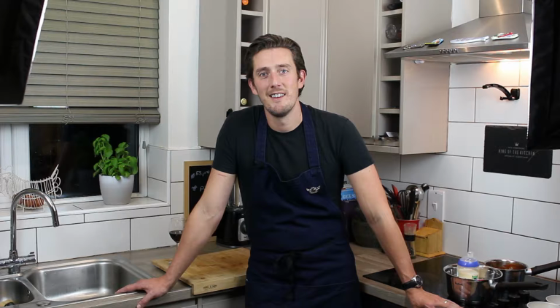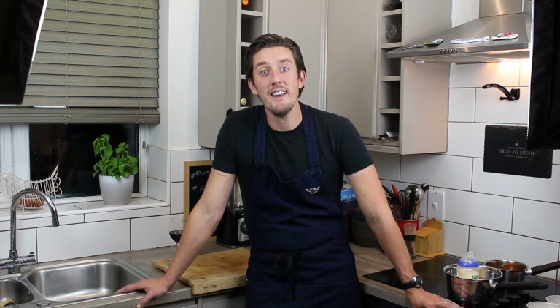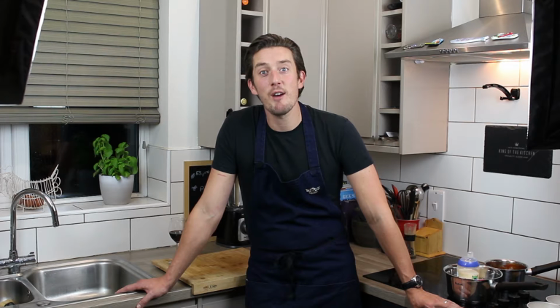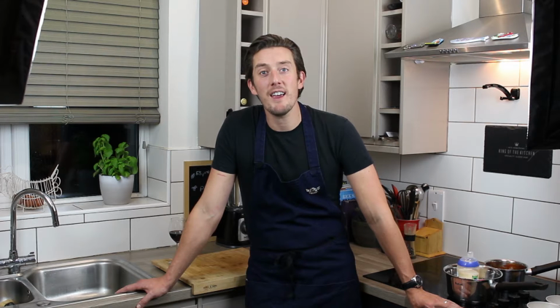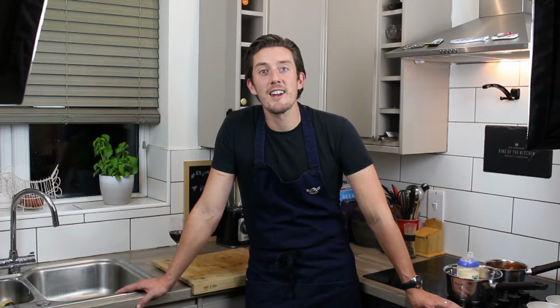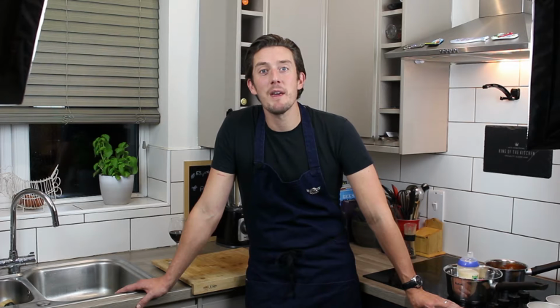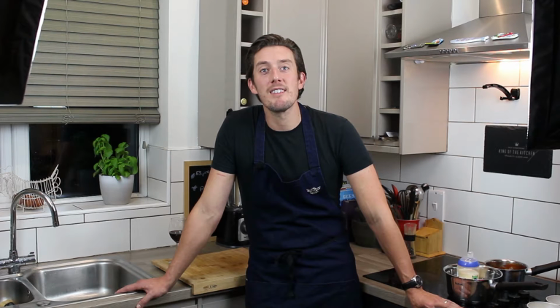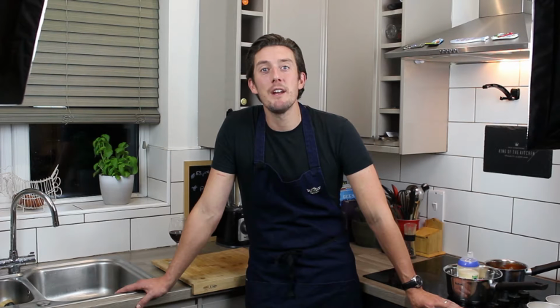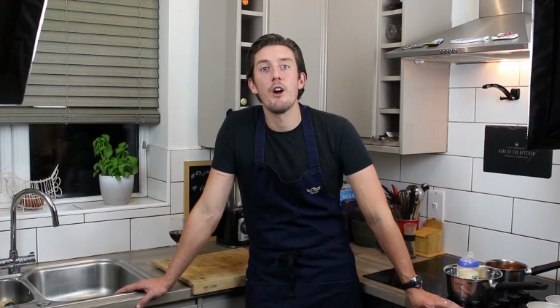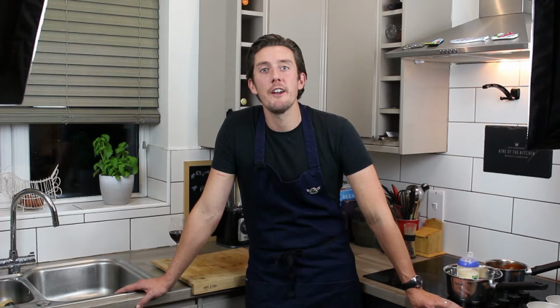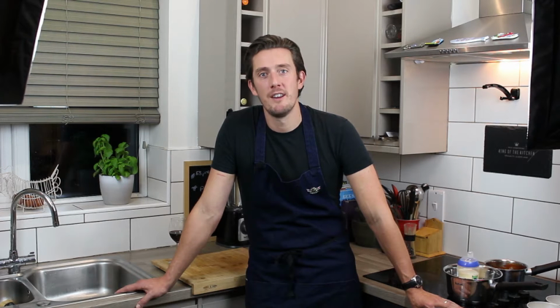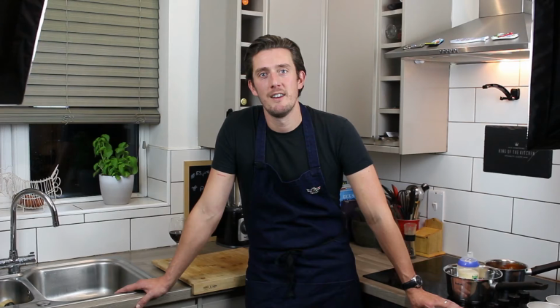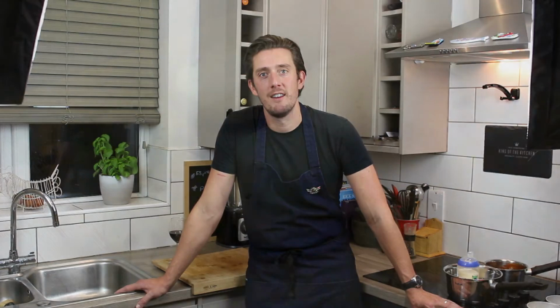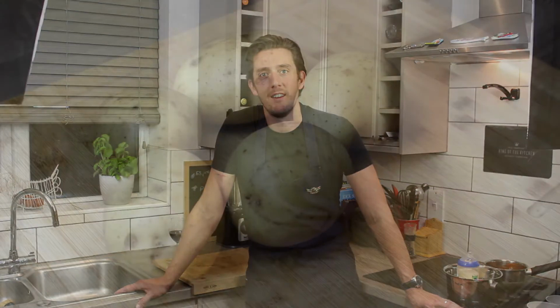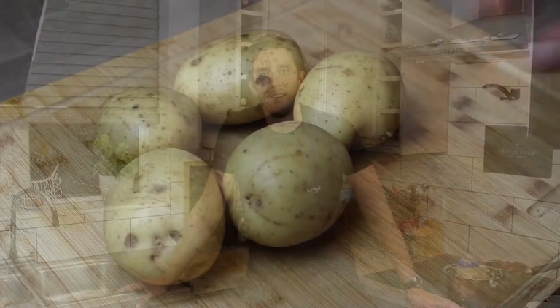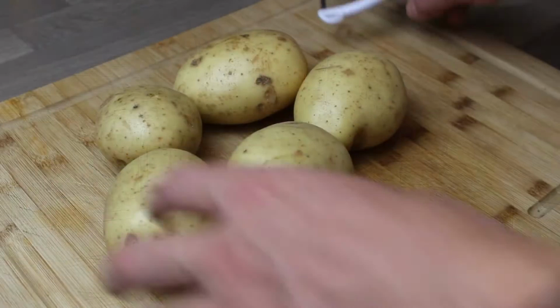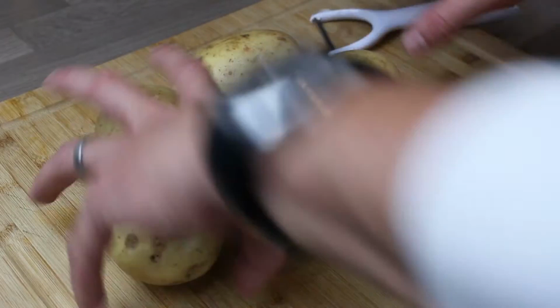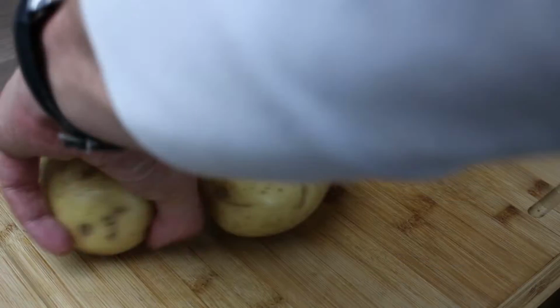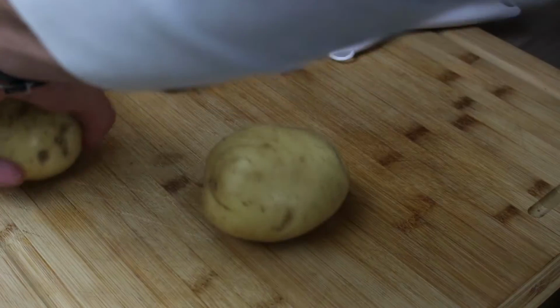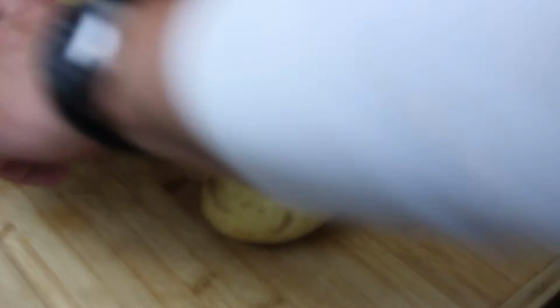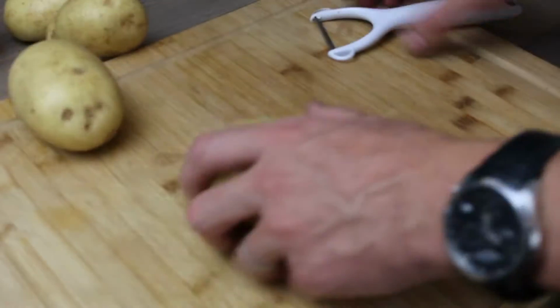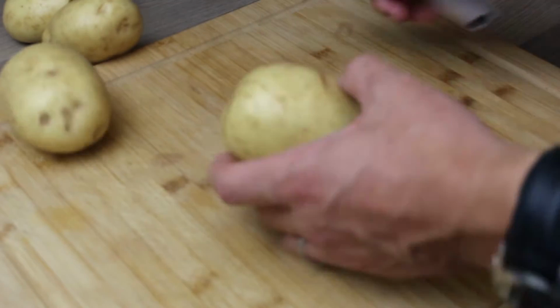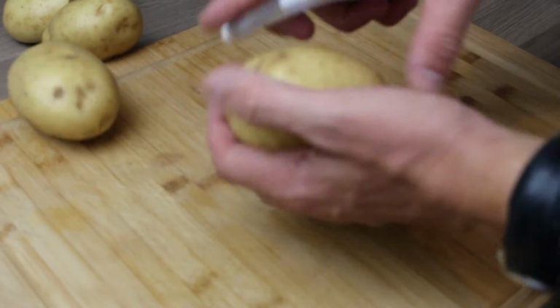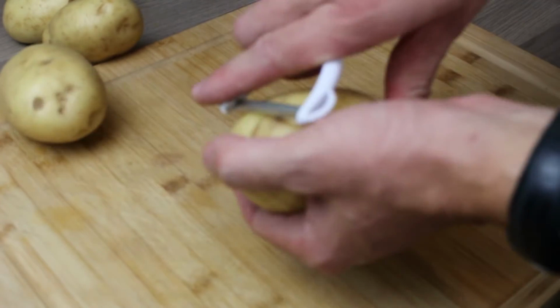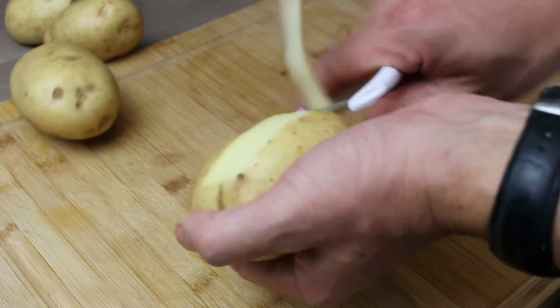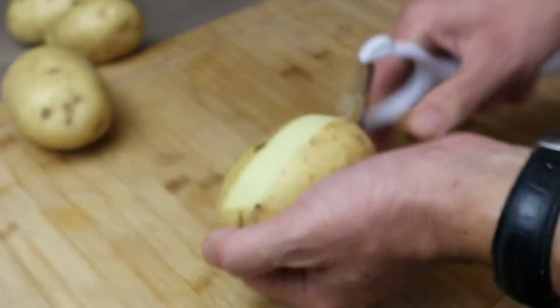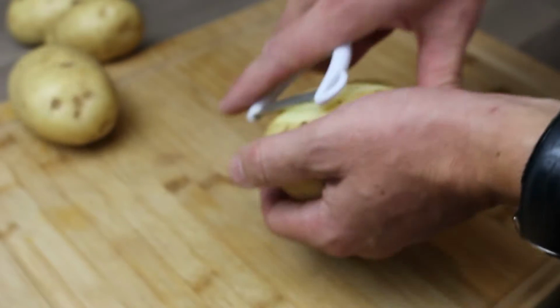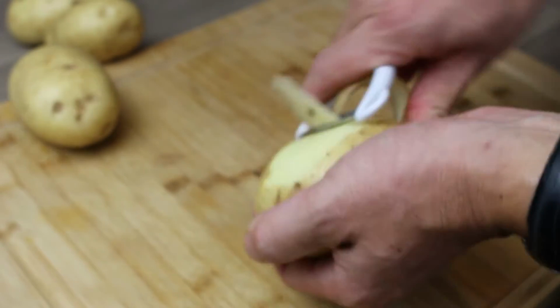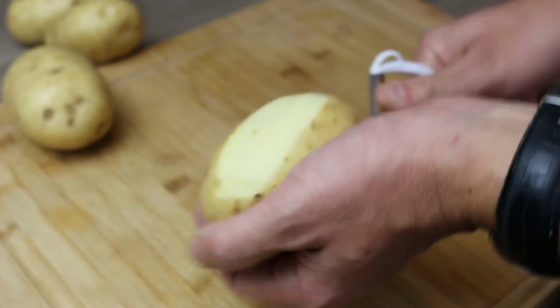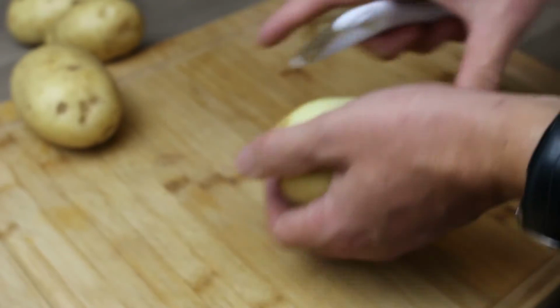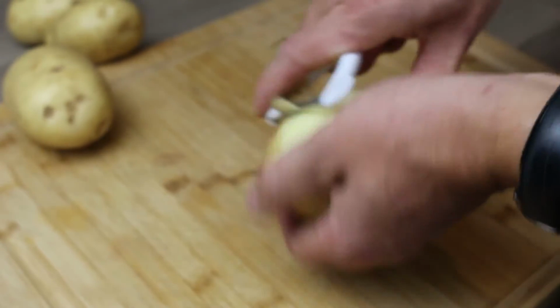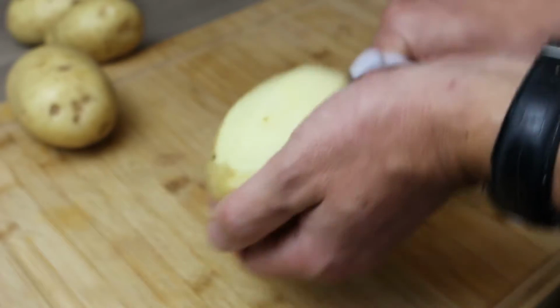Hi, it's Chef Rick and today I'm making salmon and colcannon. Colcannon is an Irish mashed potato, so the first thing we'll do is start with those potatoes.